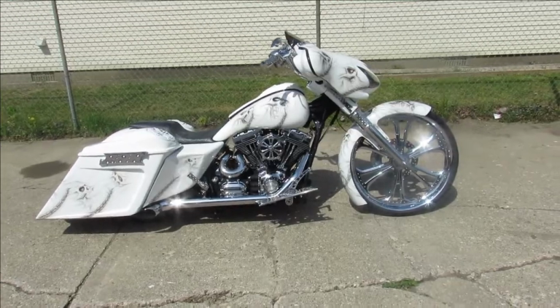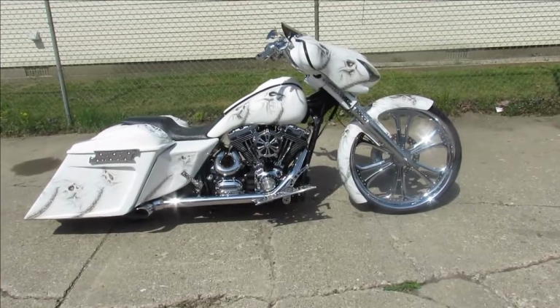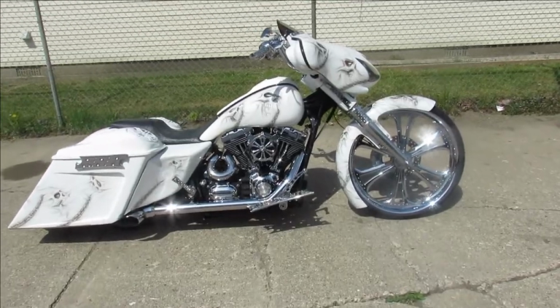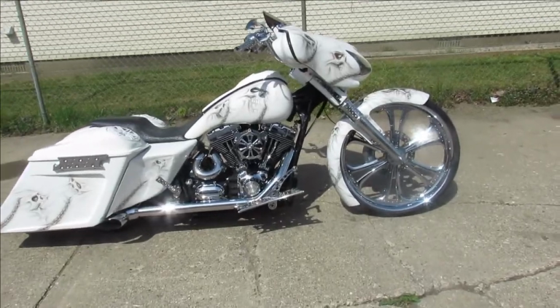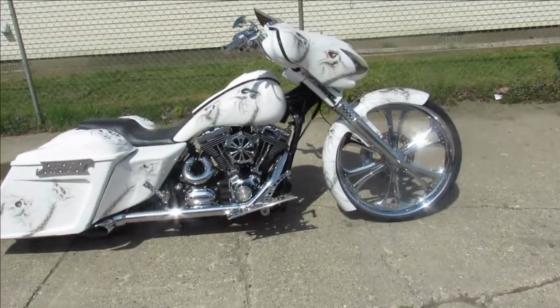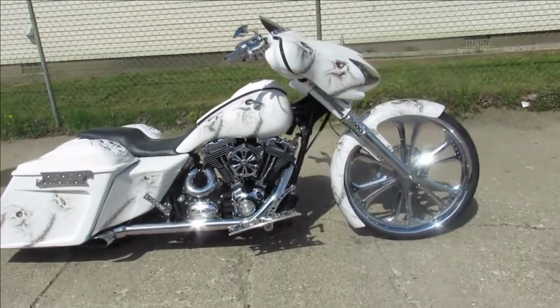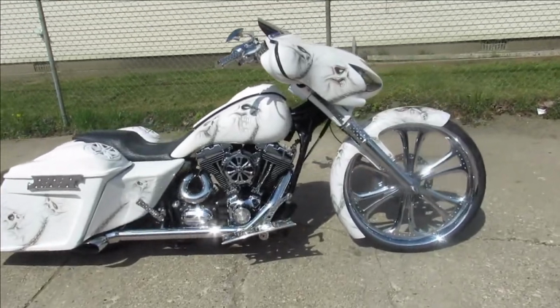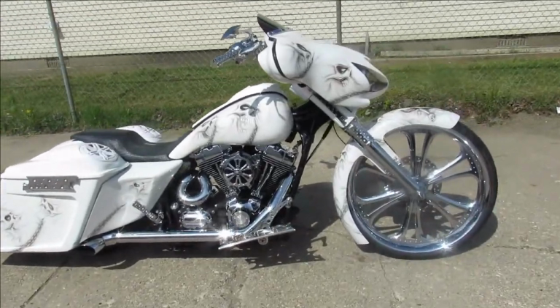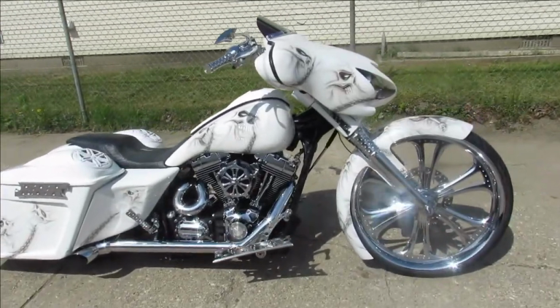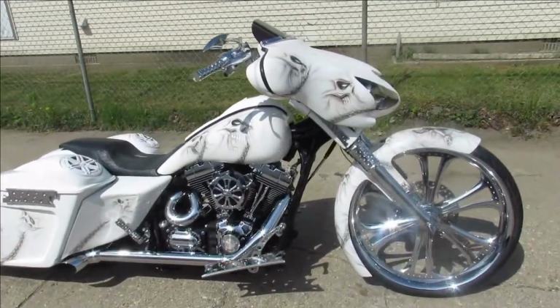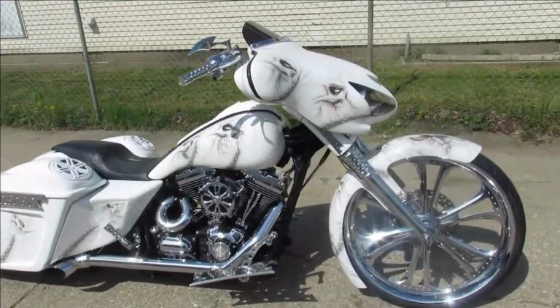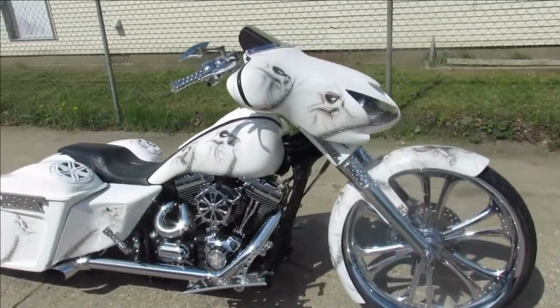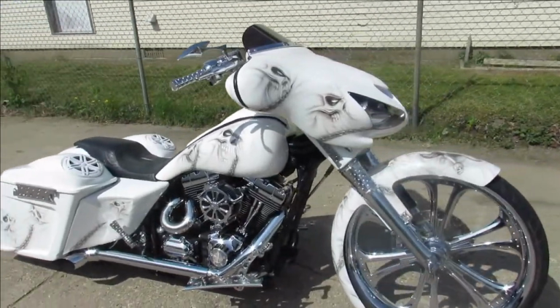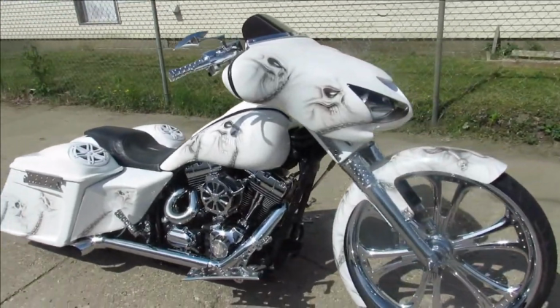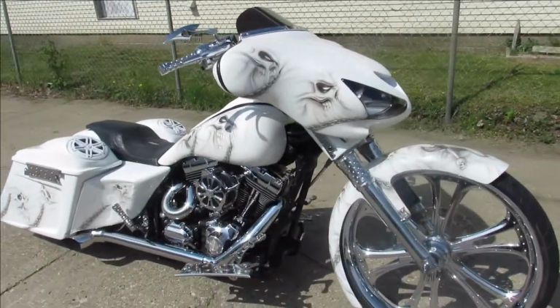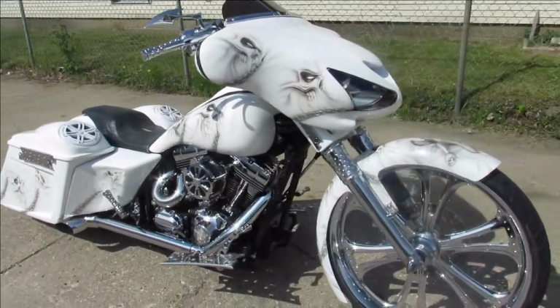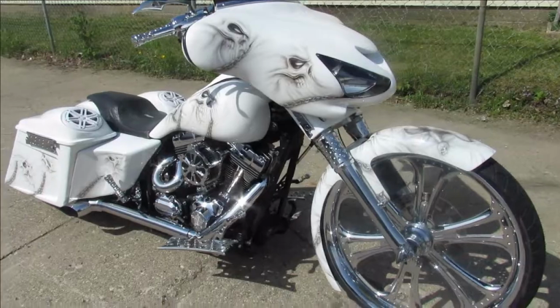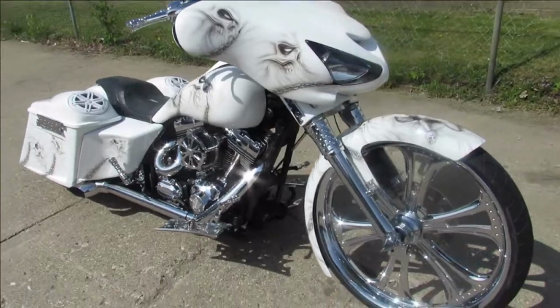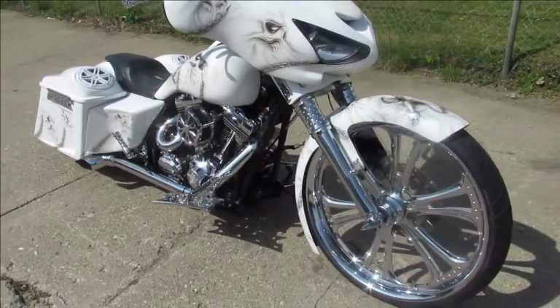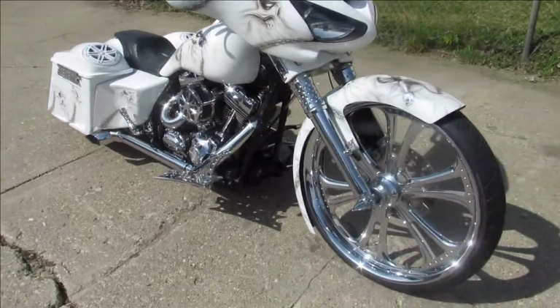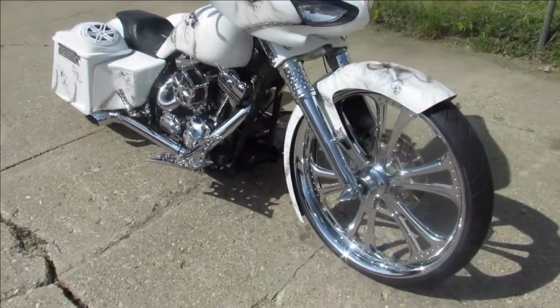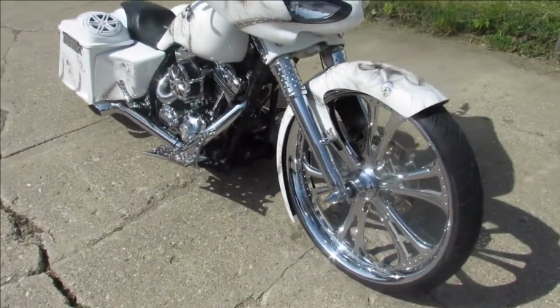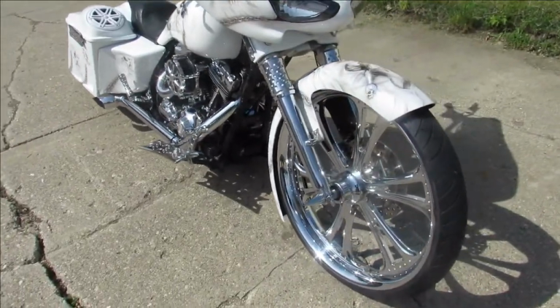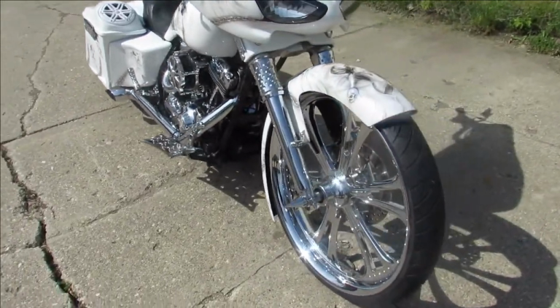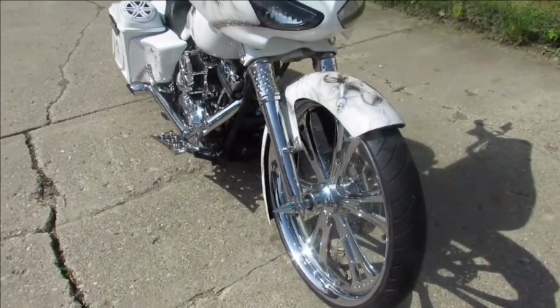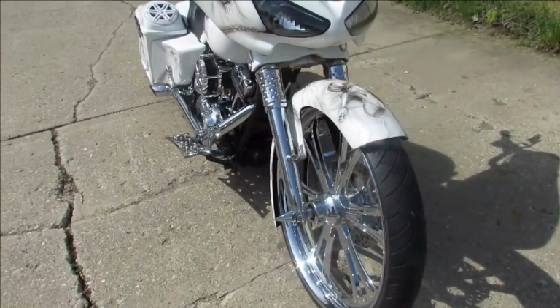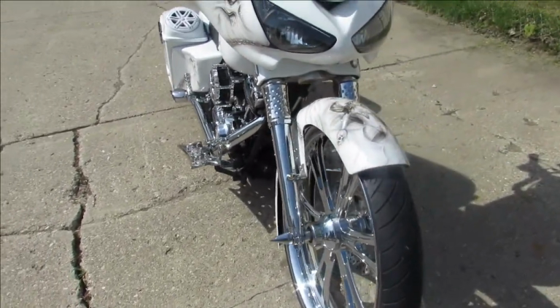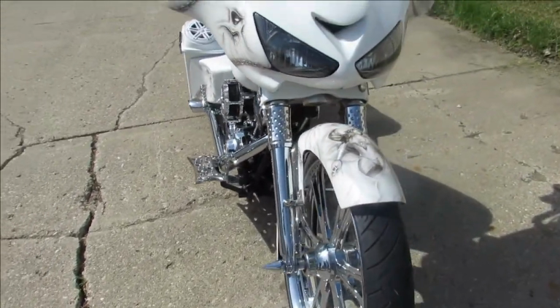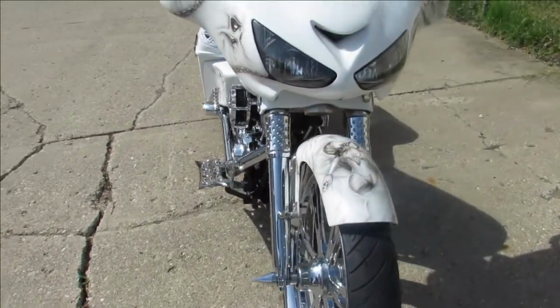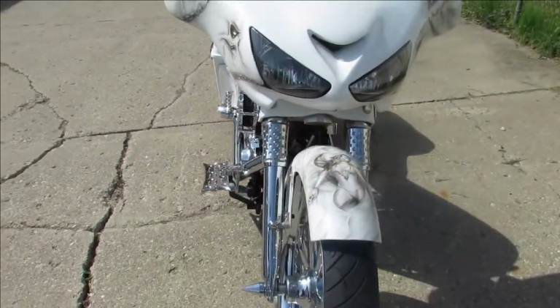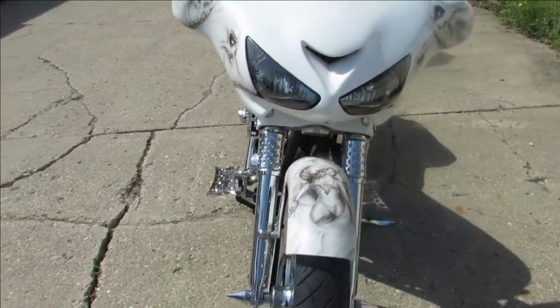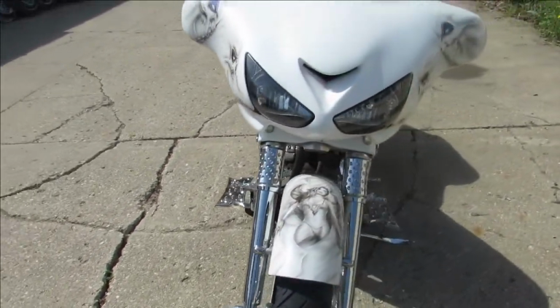Hey guys, ApprovalPowerSports.com here, doing some videos on some Harleys we just got in. You're going to want to take a close look at this one — it's a 2008 Street Glide for sale.